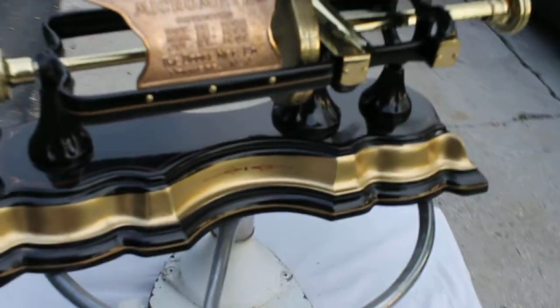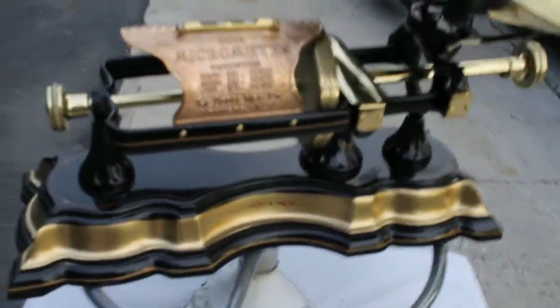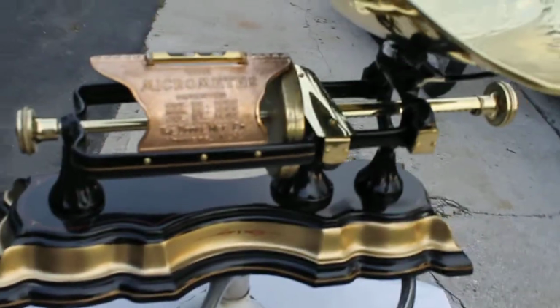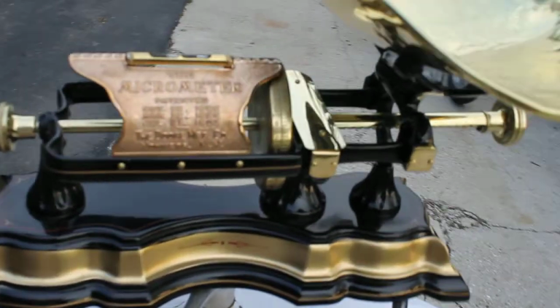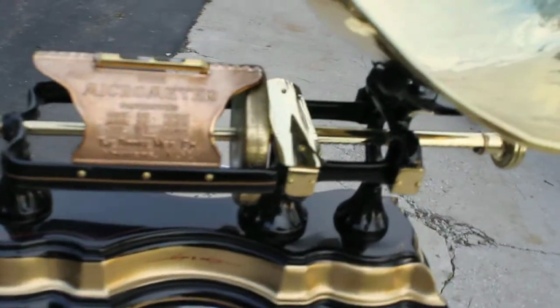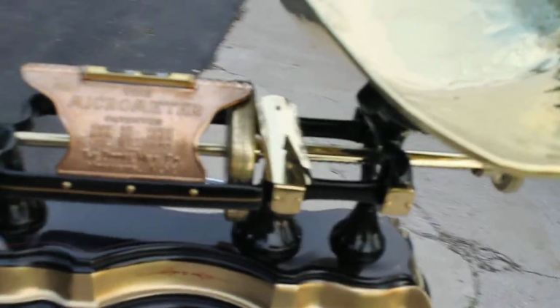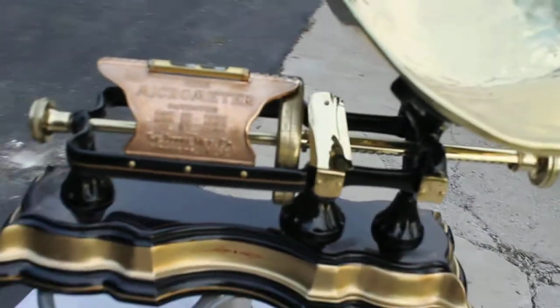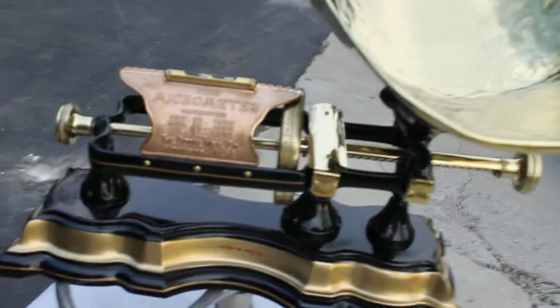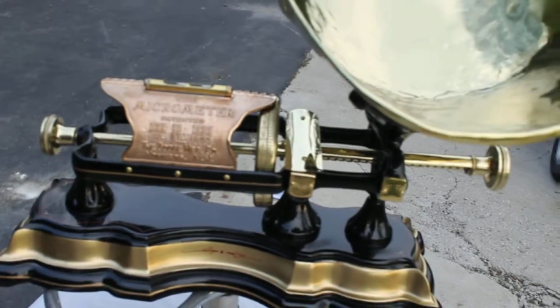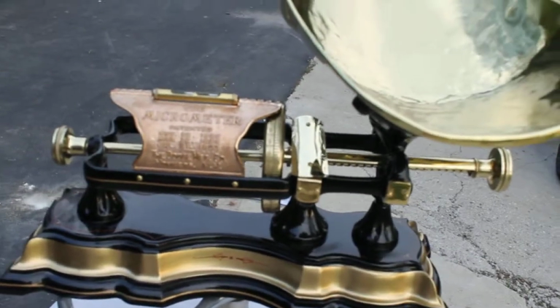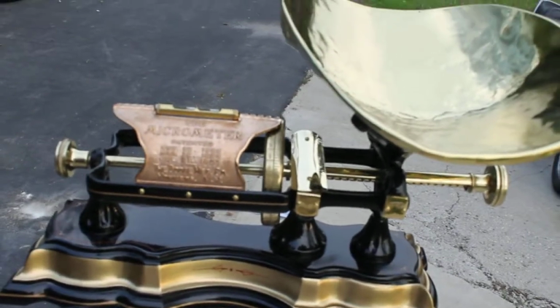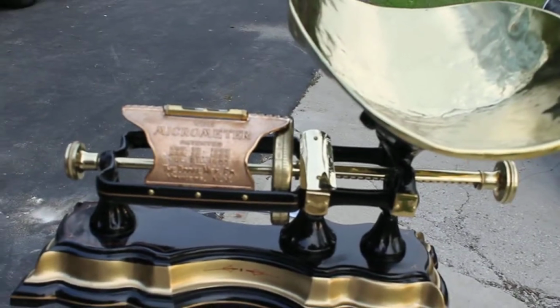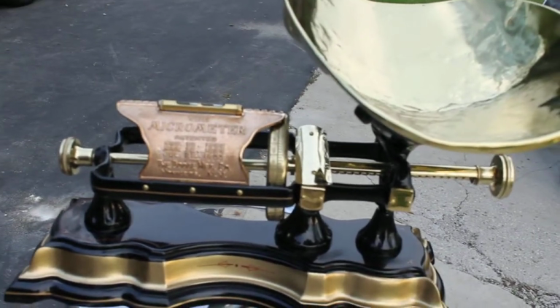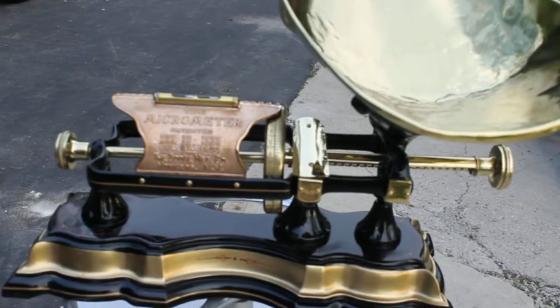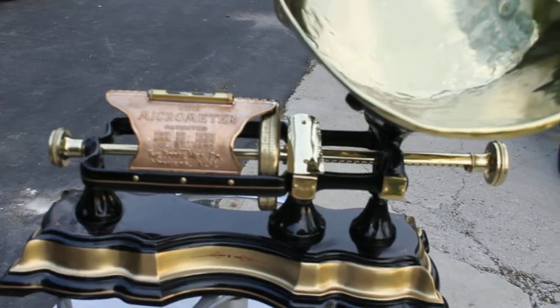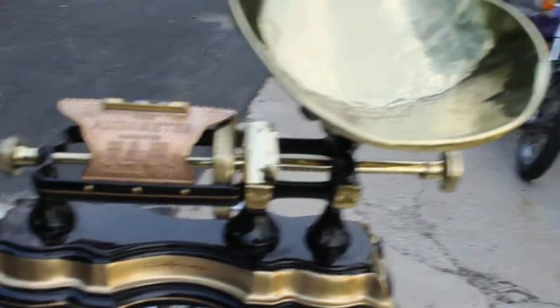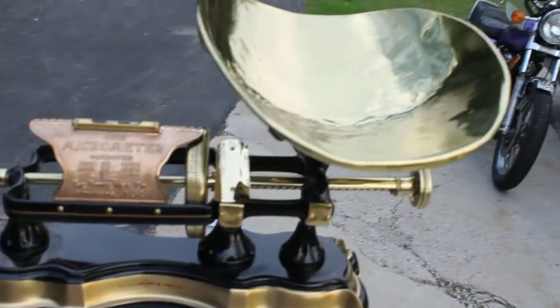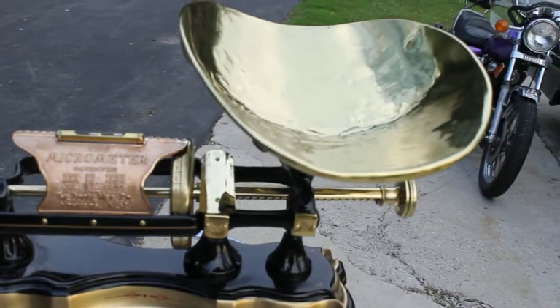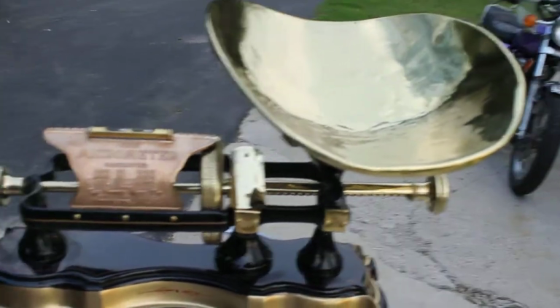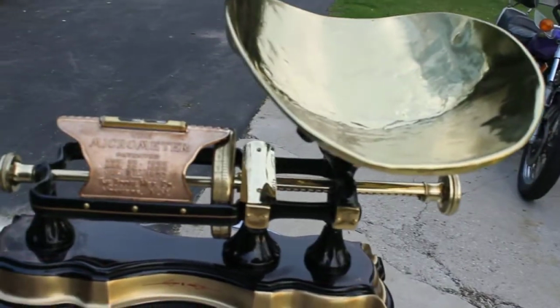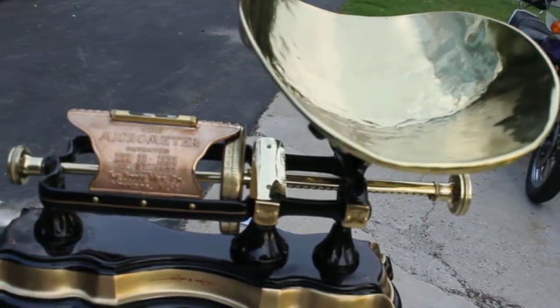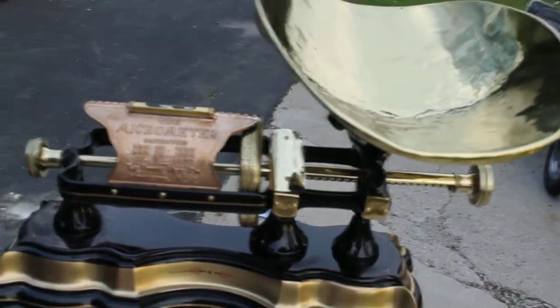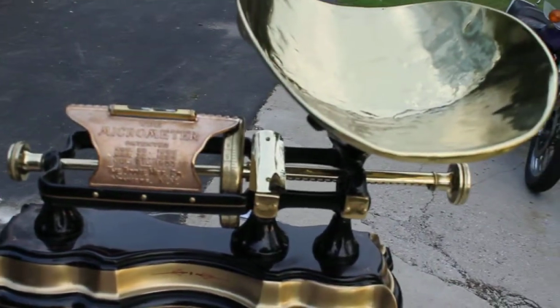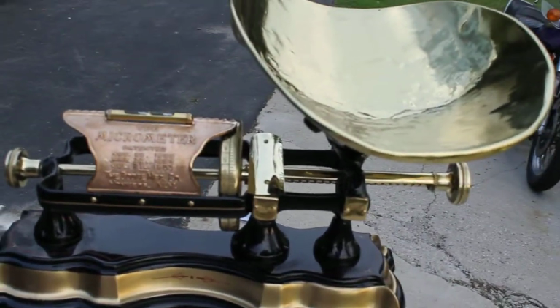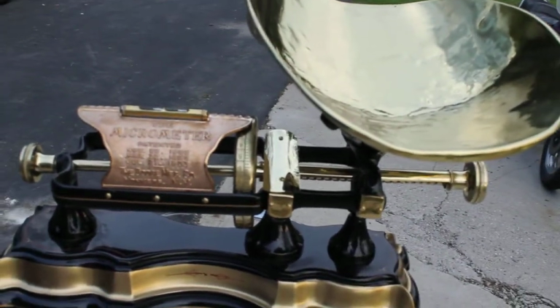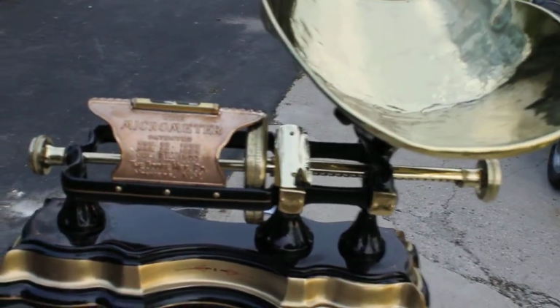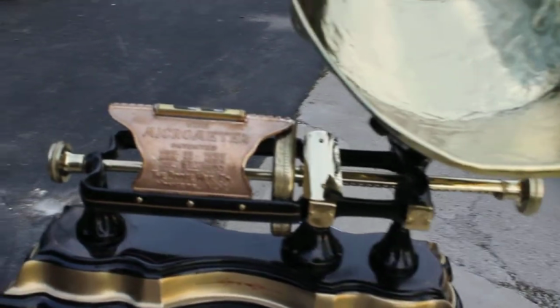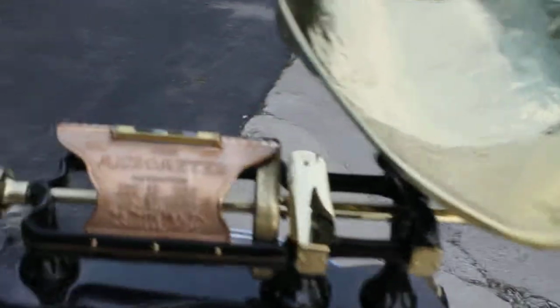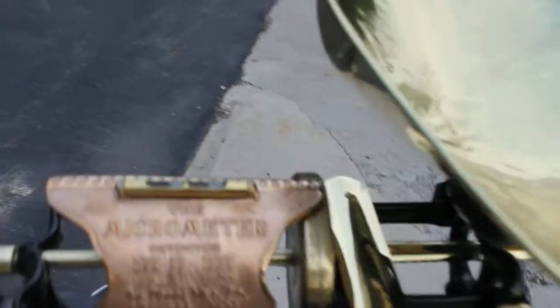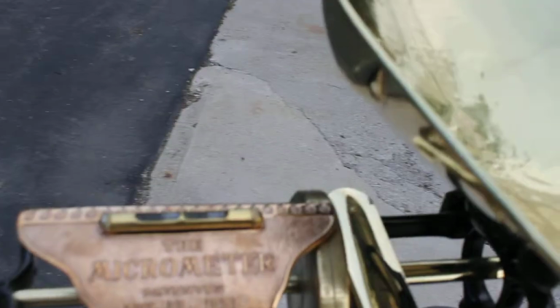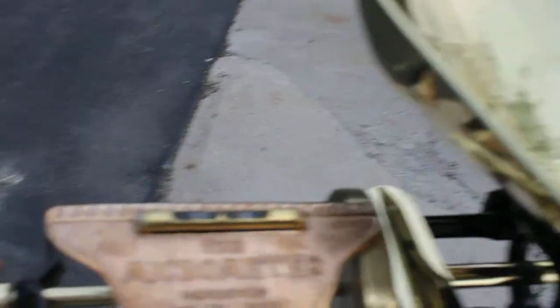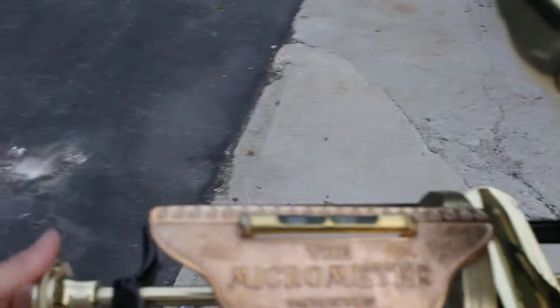So this will make a beautiful display piece in your living room or office. And it can even double as a postal scale or whatever else you need to use it as, because it'll weigh up to 20 pounds.